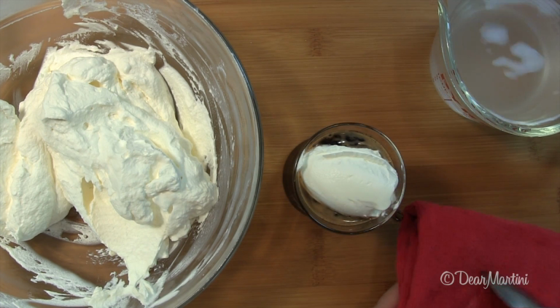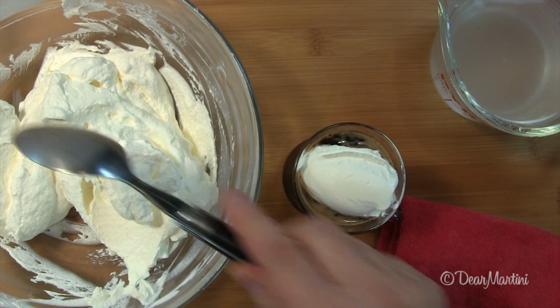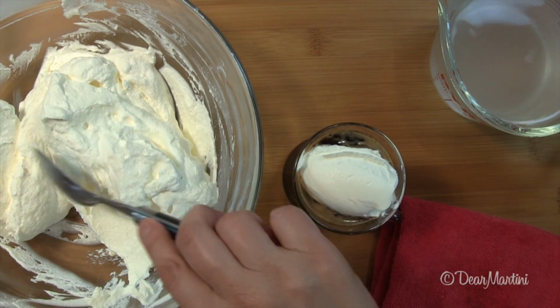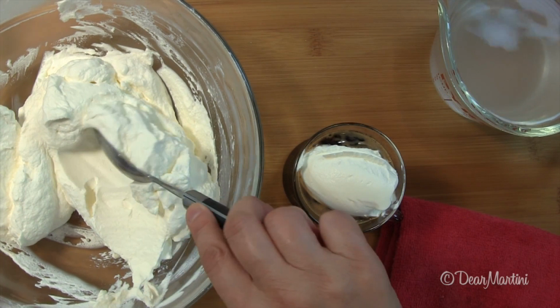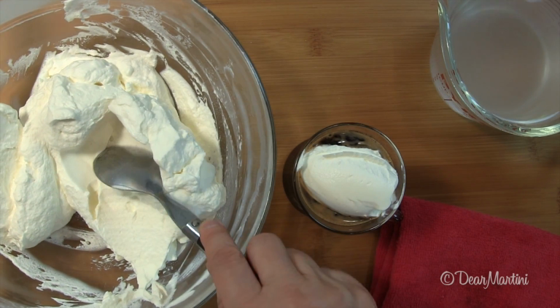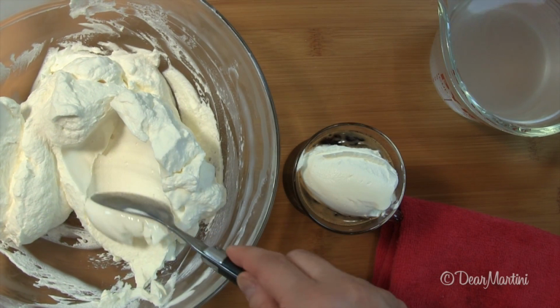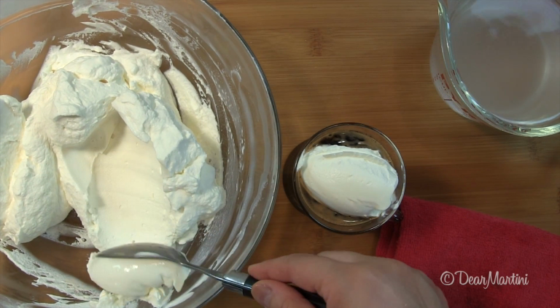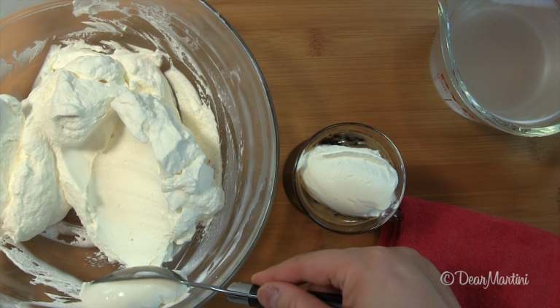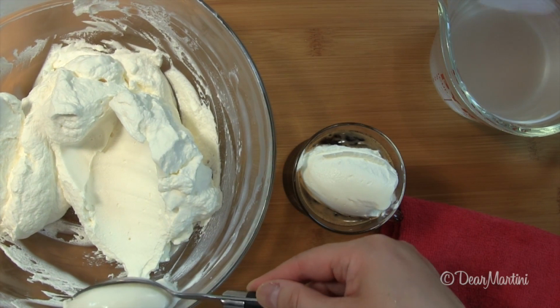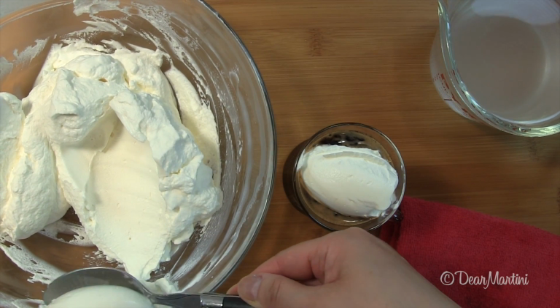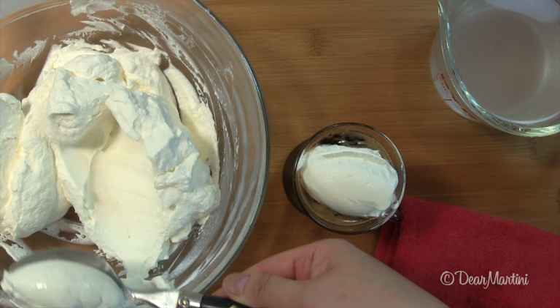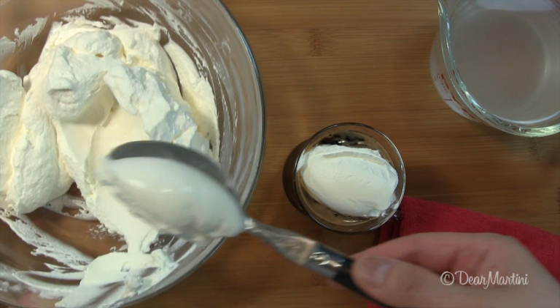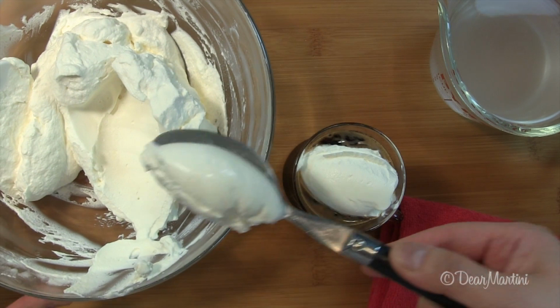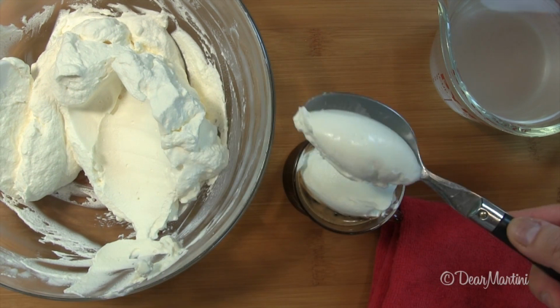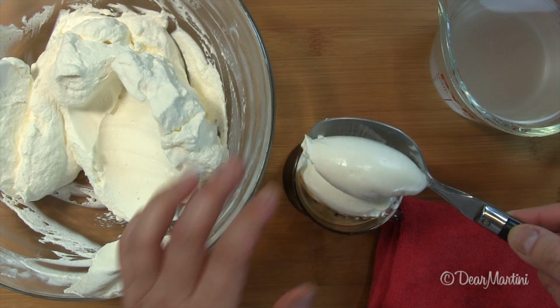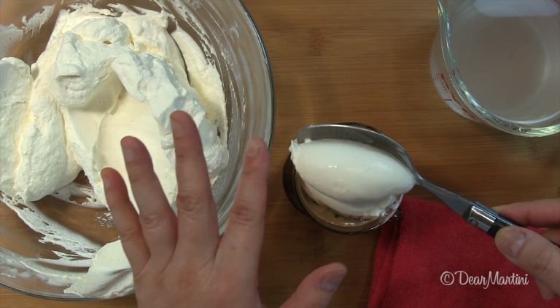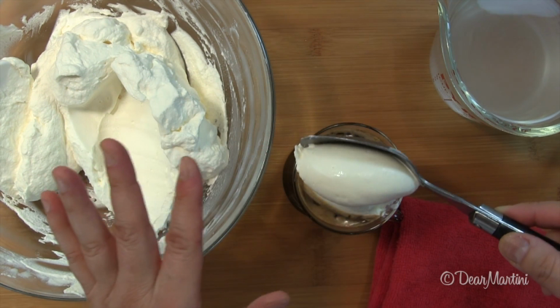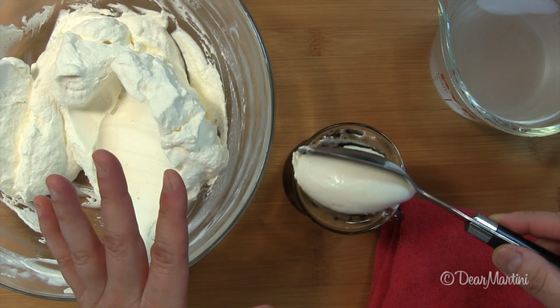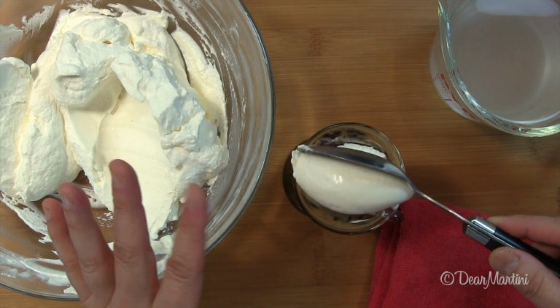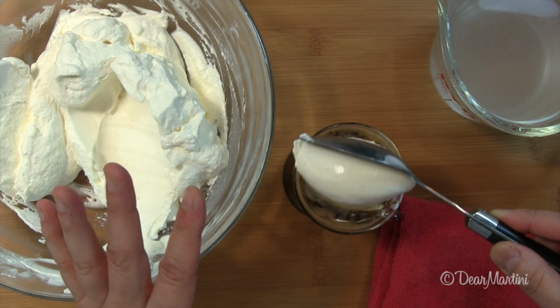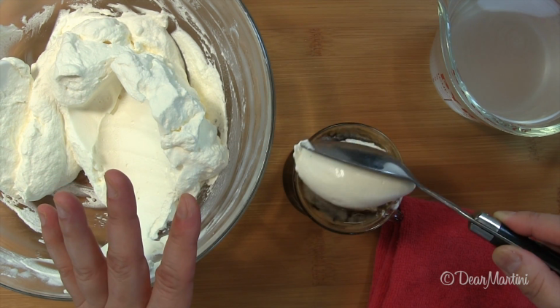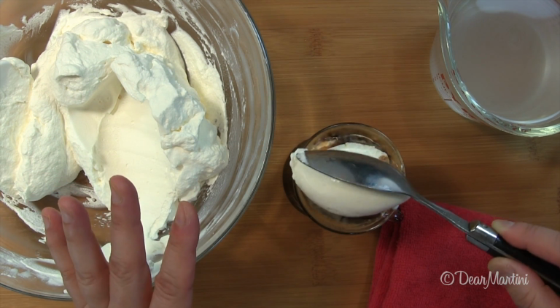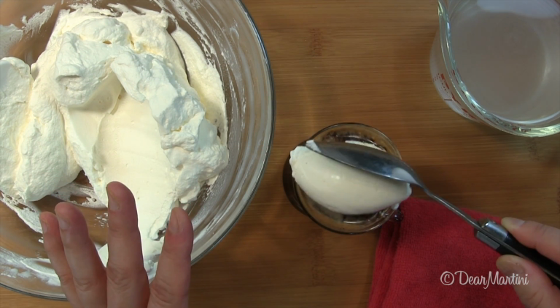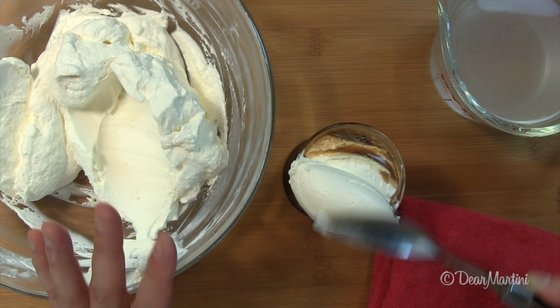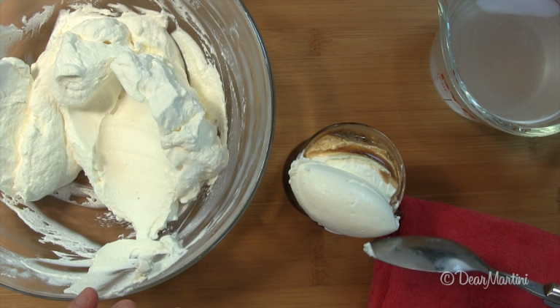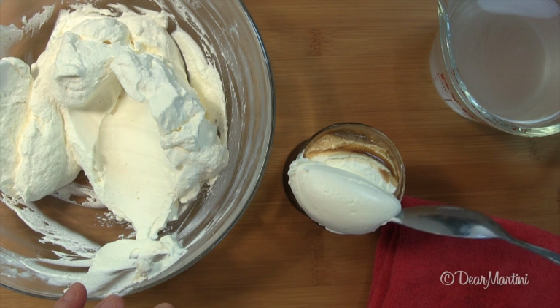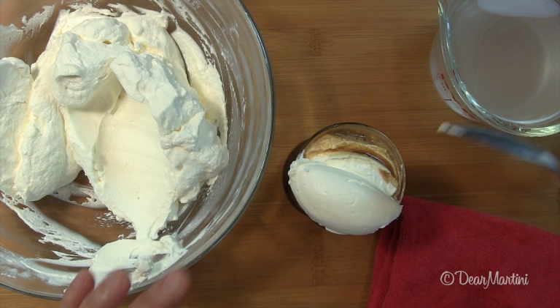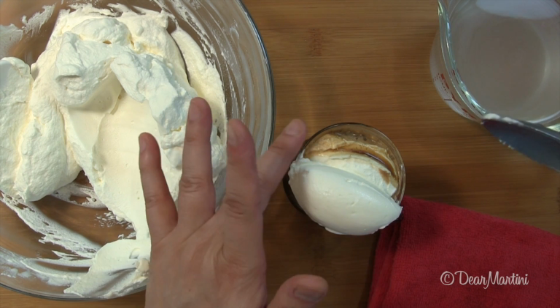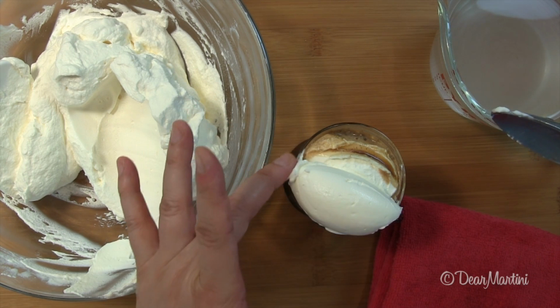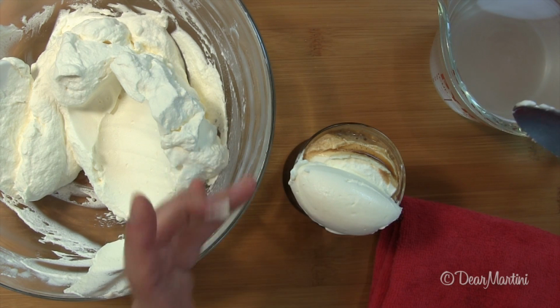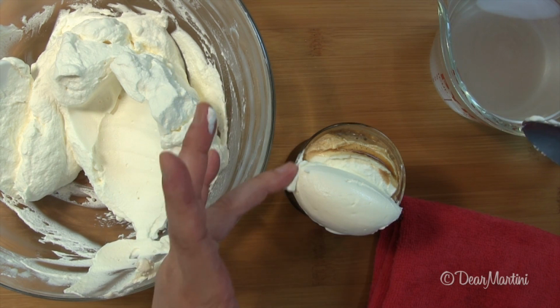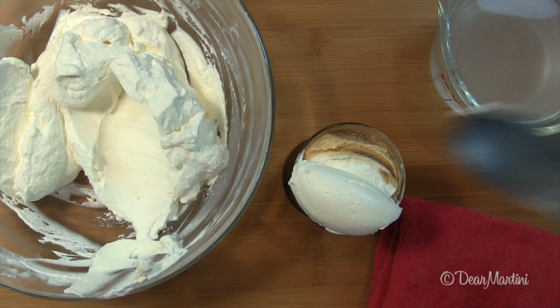Think of it as a pushing, scooping, and curving motion. You can also shape a cannel by scraping two spoons against each other, which some people find a little easier, but honestly, it just takes a little practice.